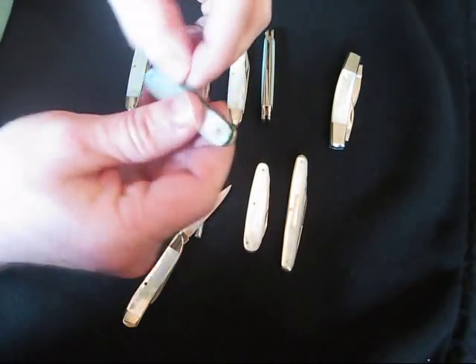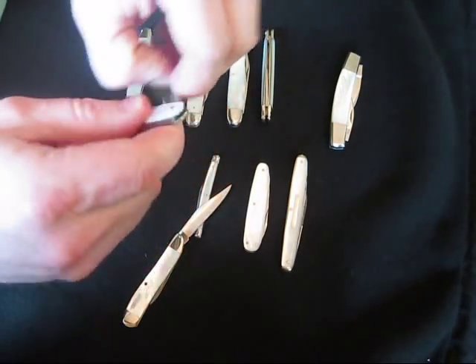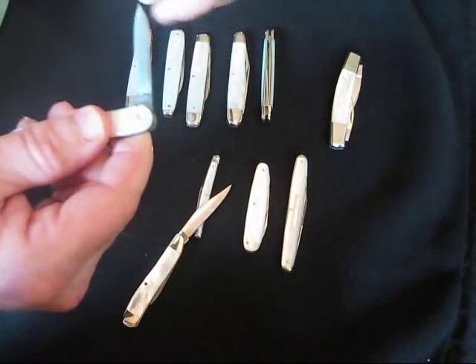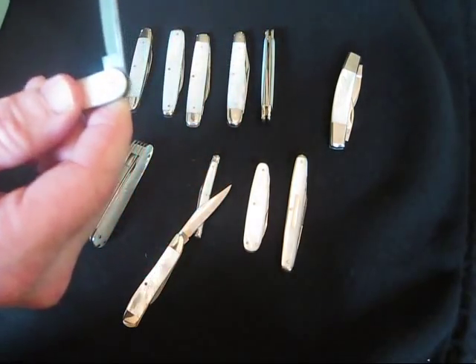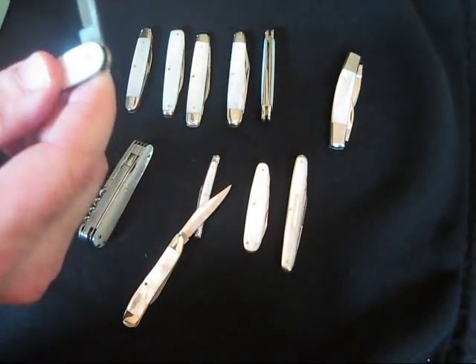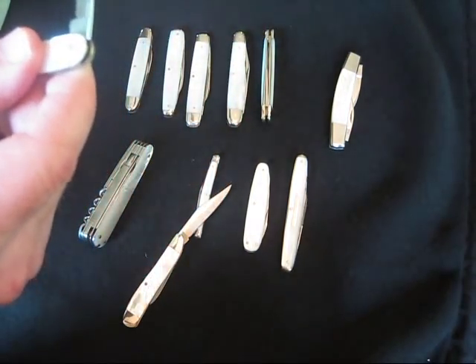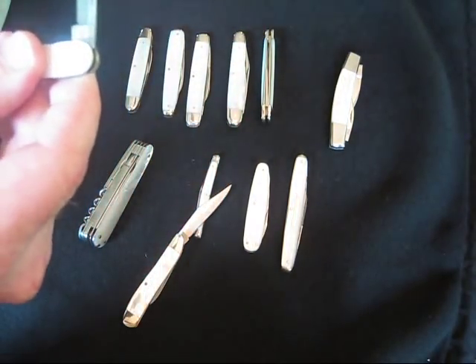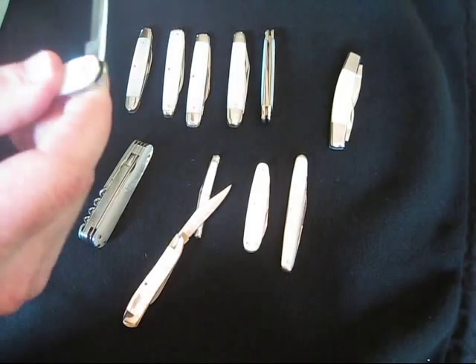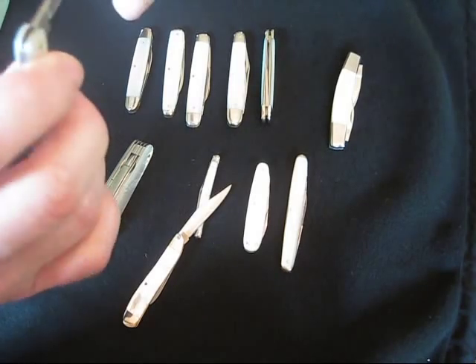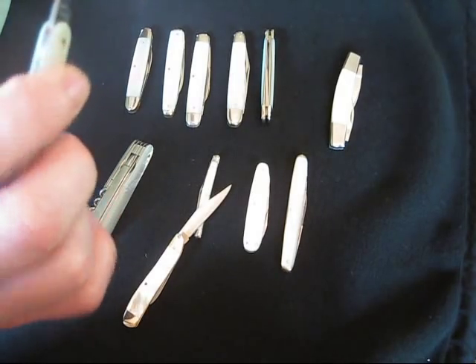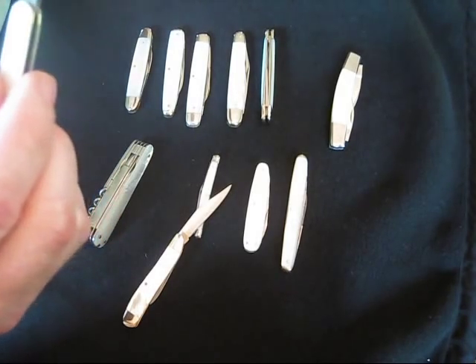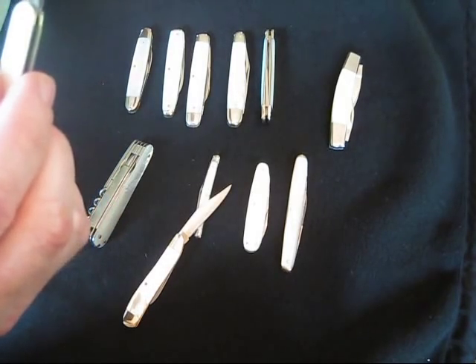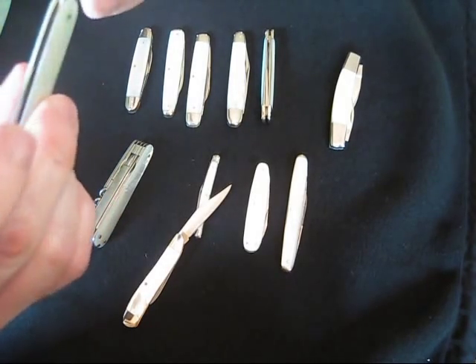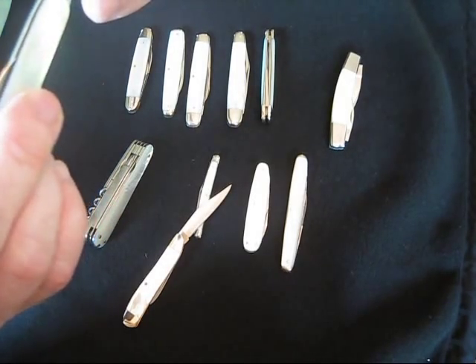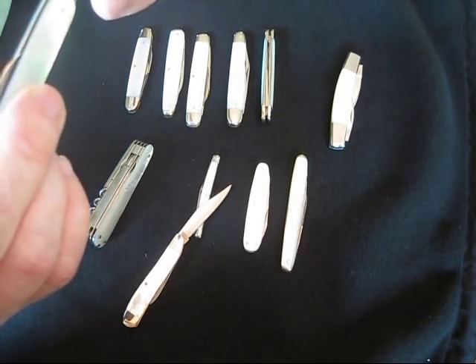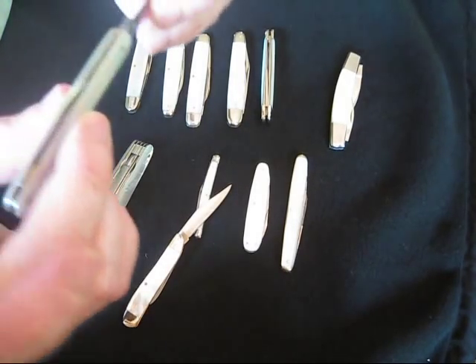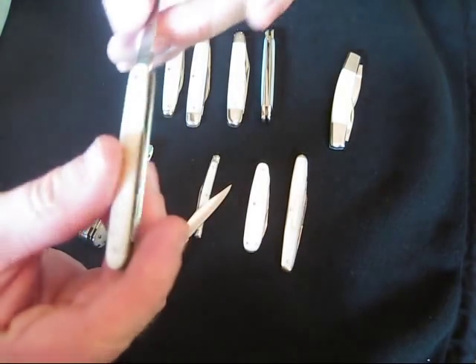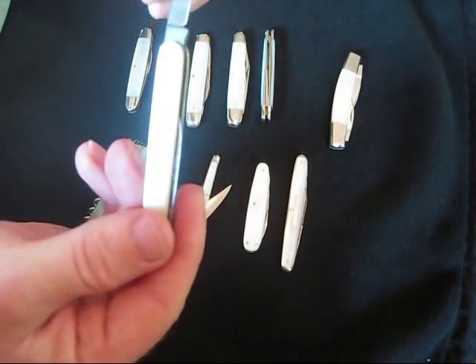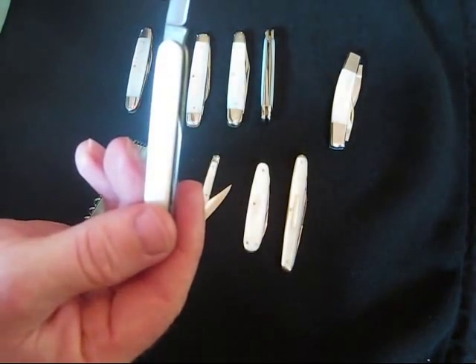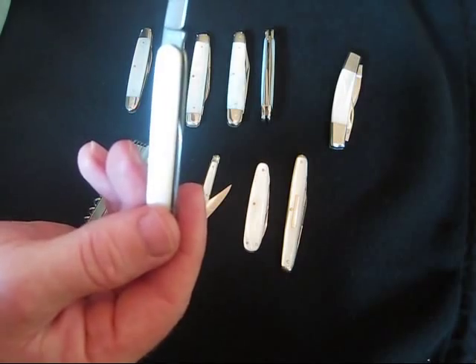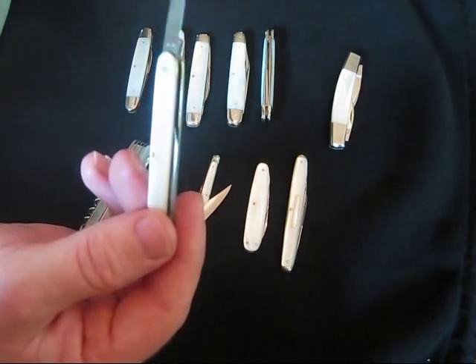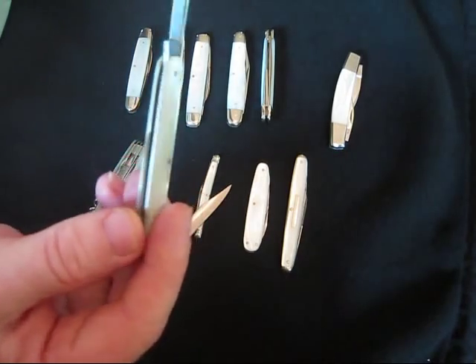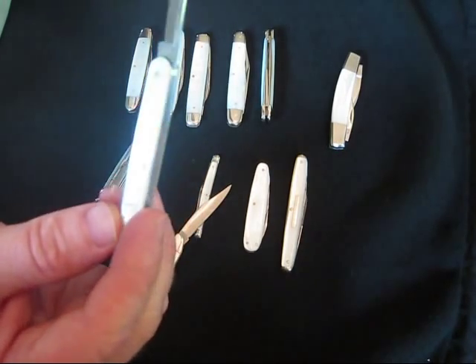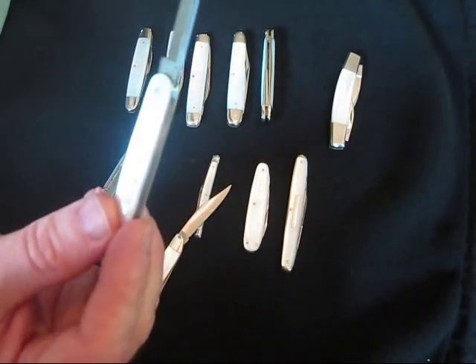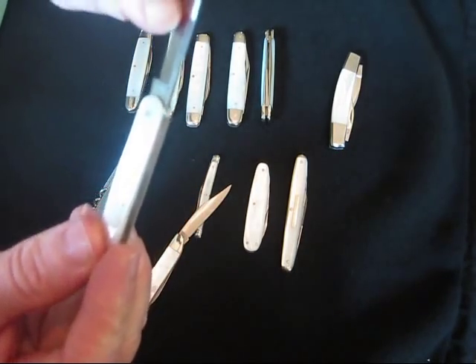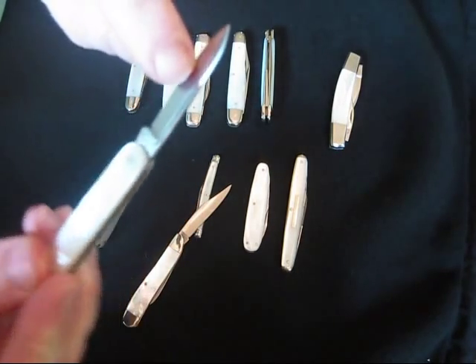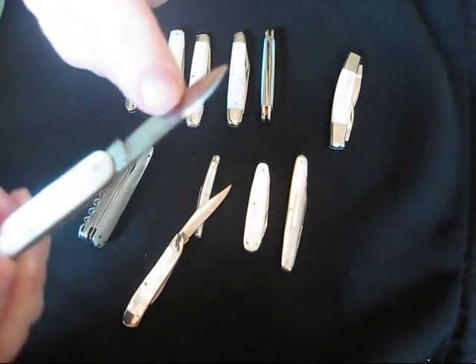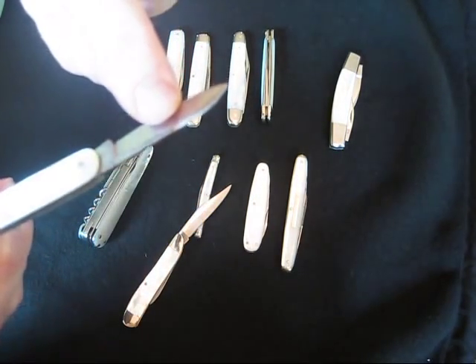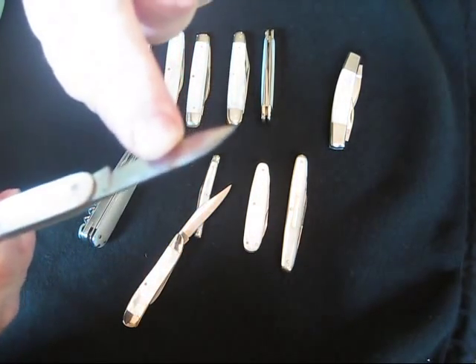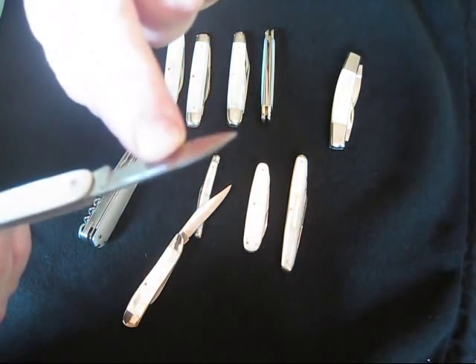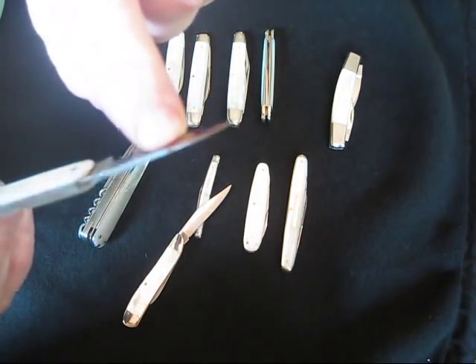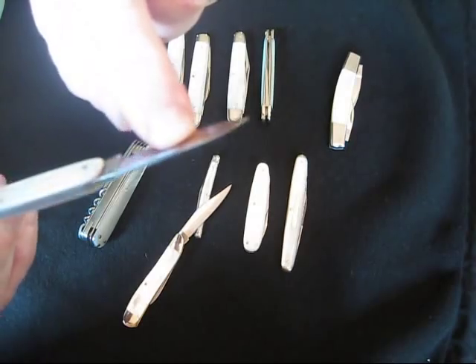And here's an Olcut — a very popular brand, they make some really nice knives. Got a nice swedge on it — all their blades have really nice swedges.